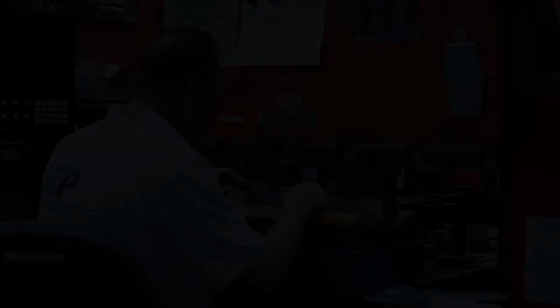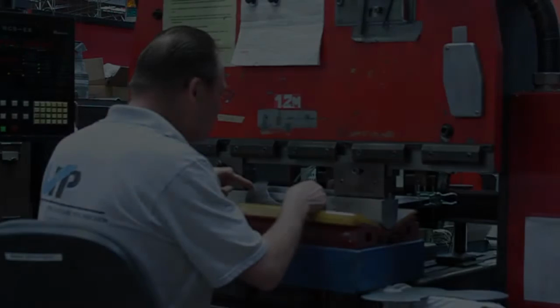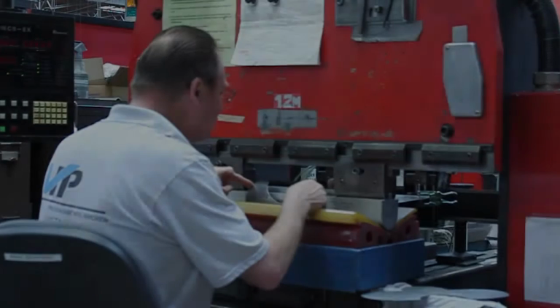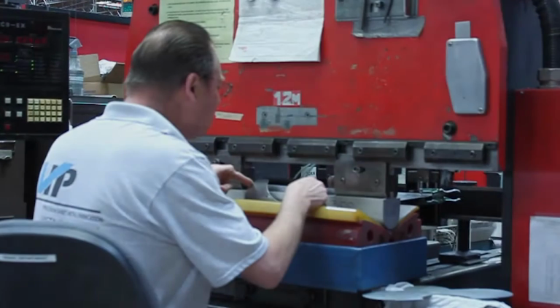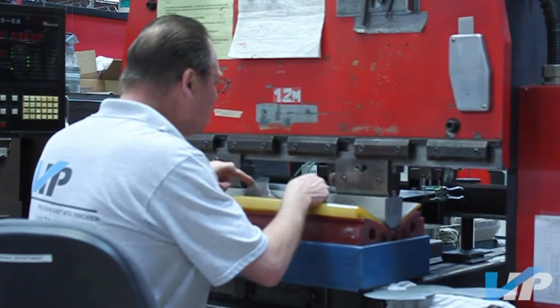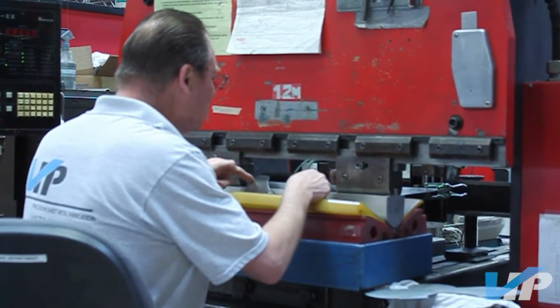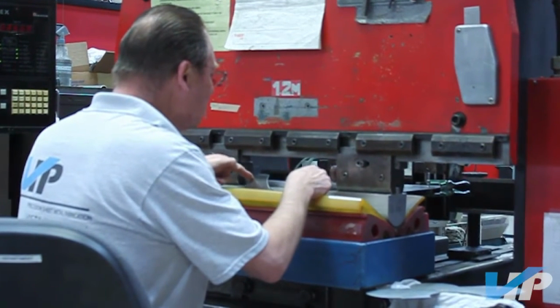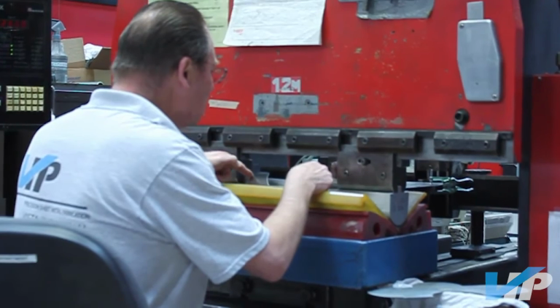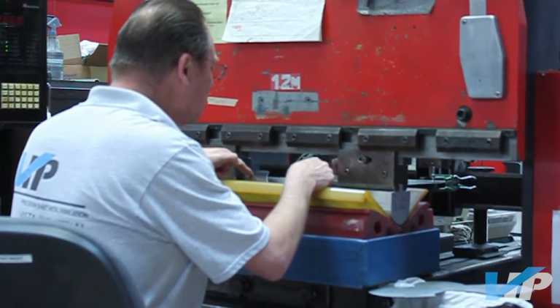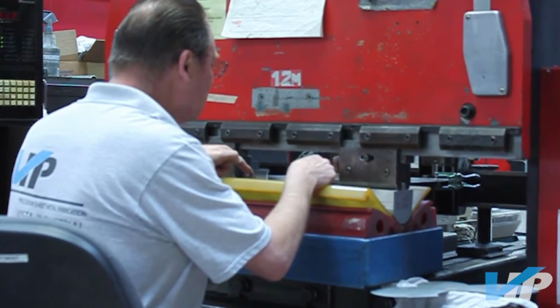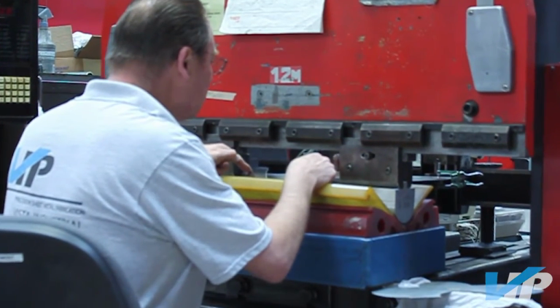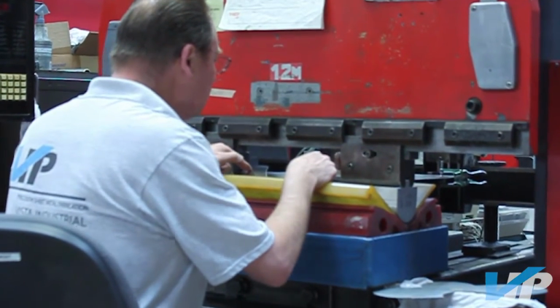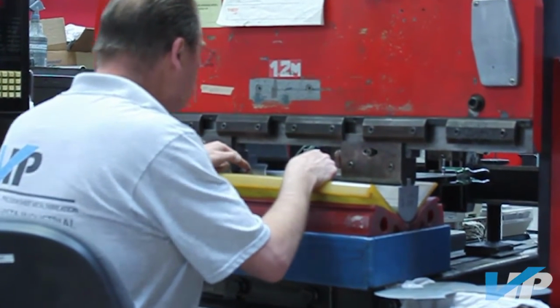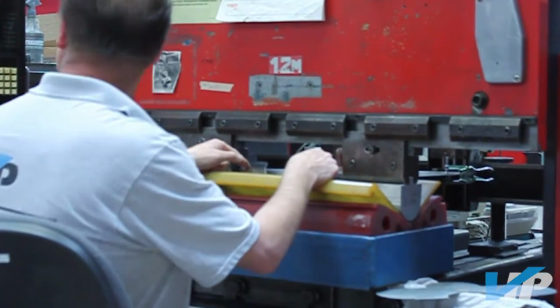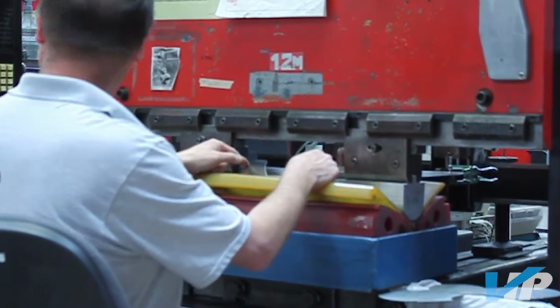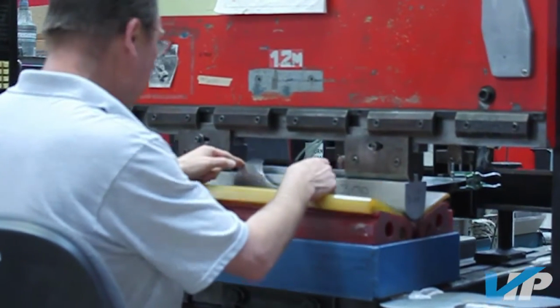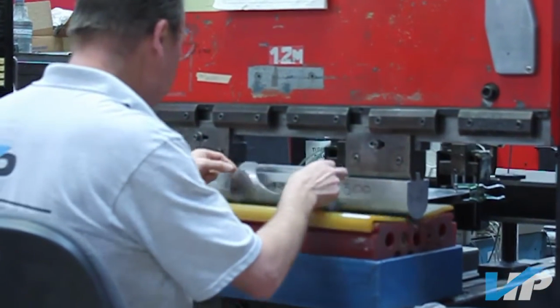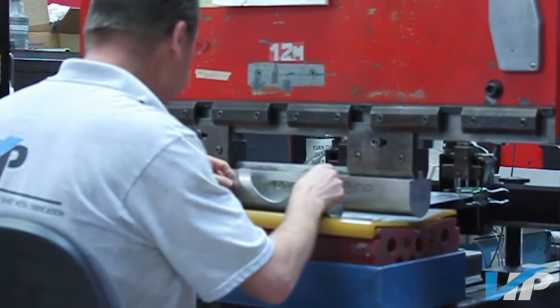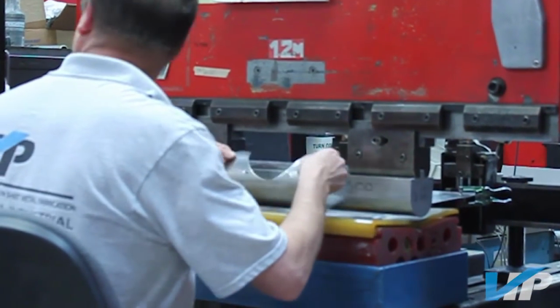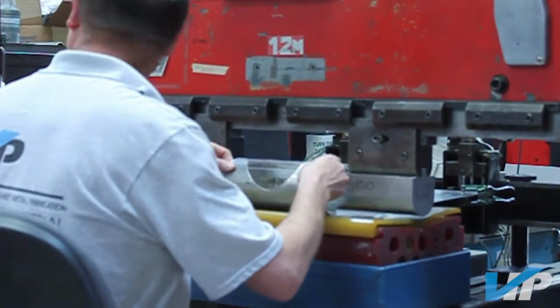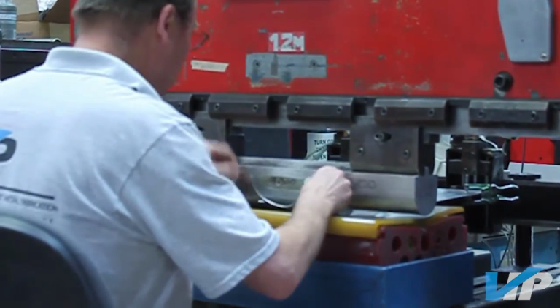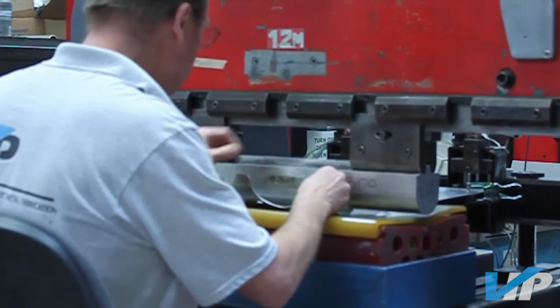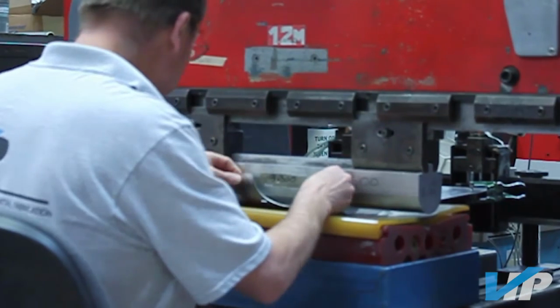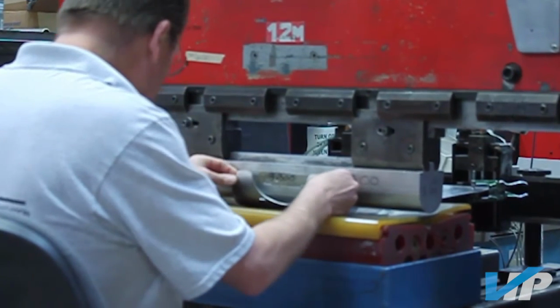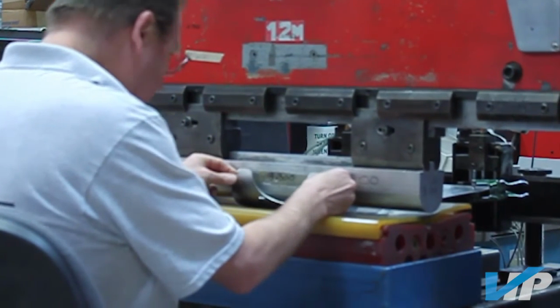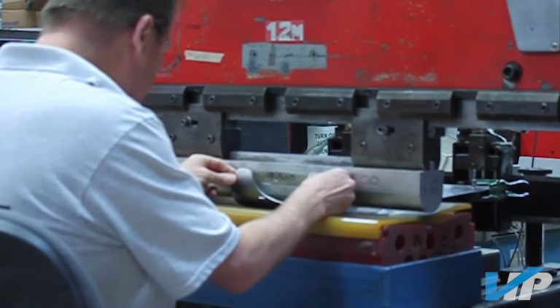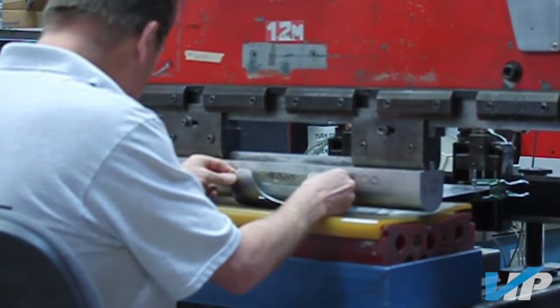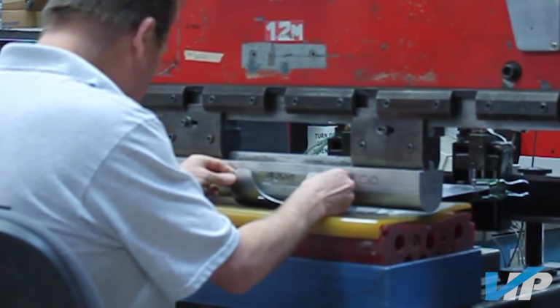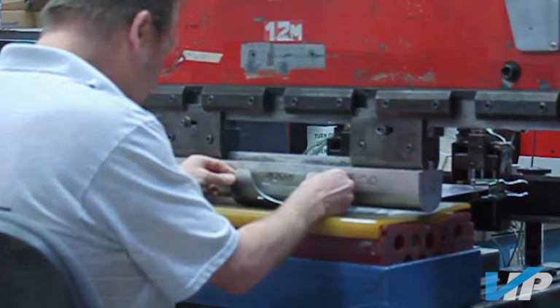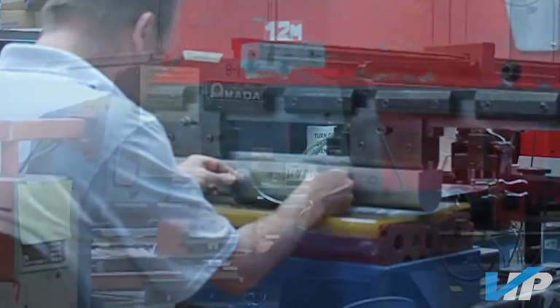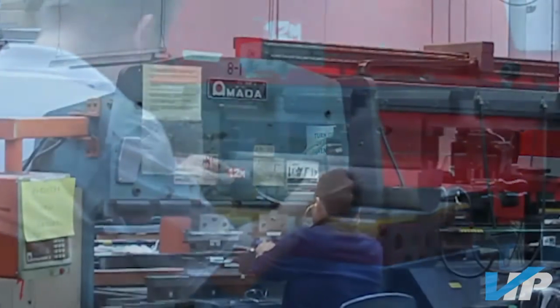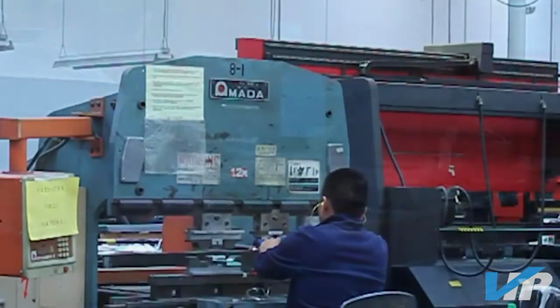We here at Vista Industrial Products Incorporated have the machines and experience to process close tolerance precision foreign parts. The Yamada Press is one of the most accurate forming presses in the world.